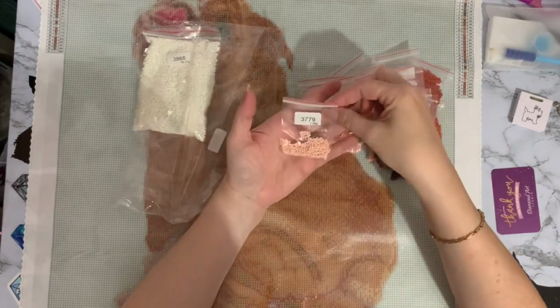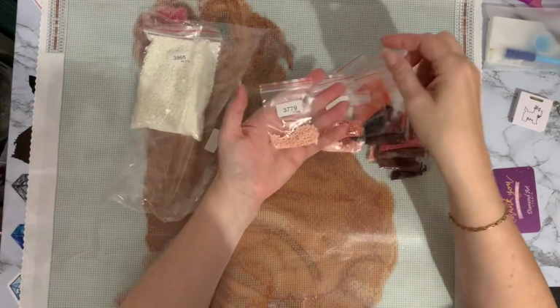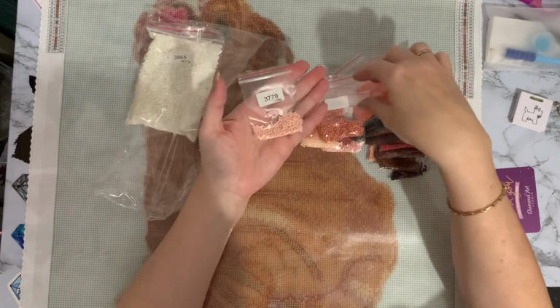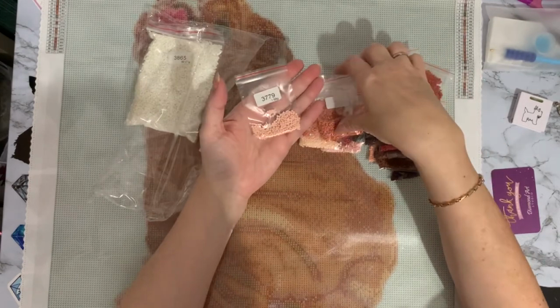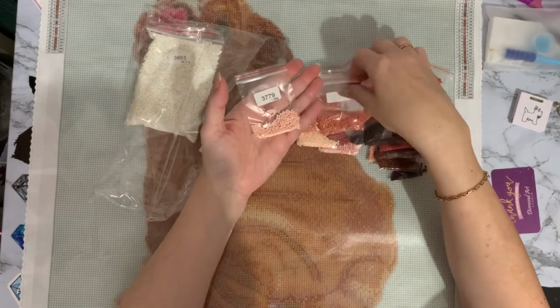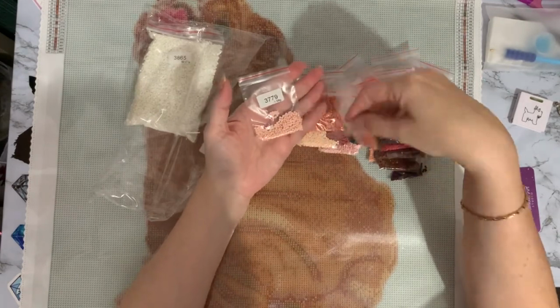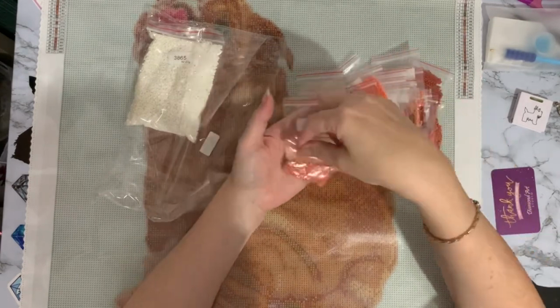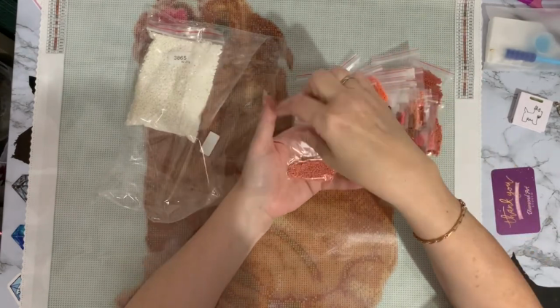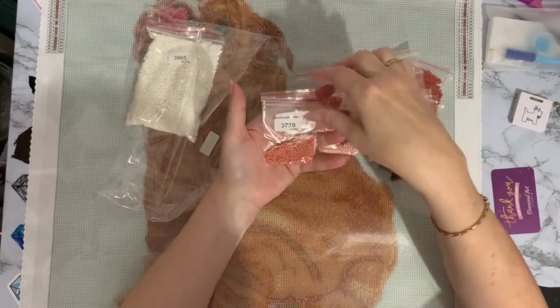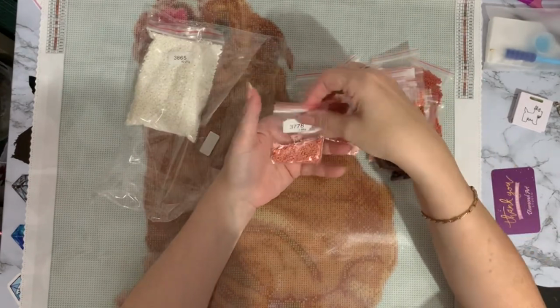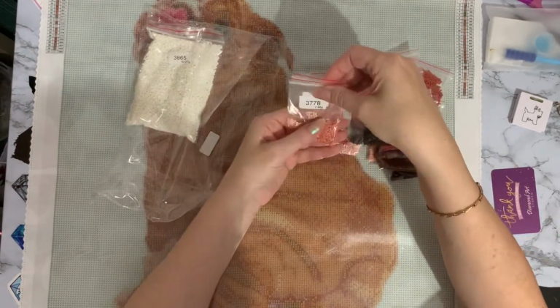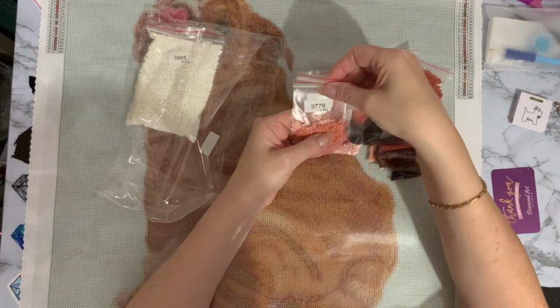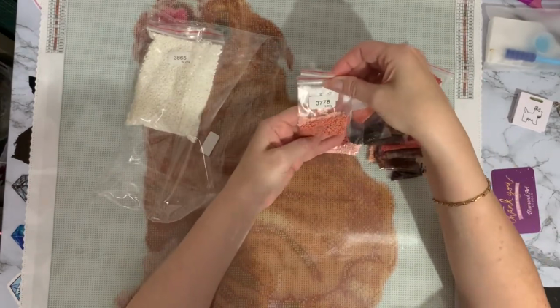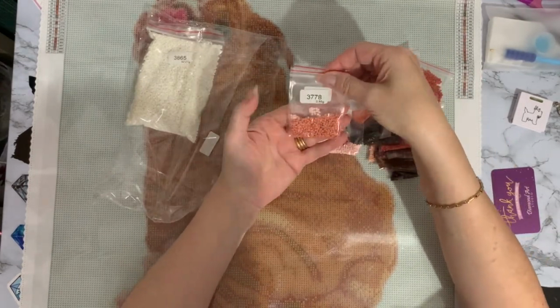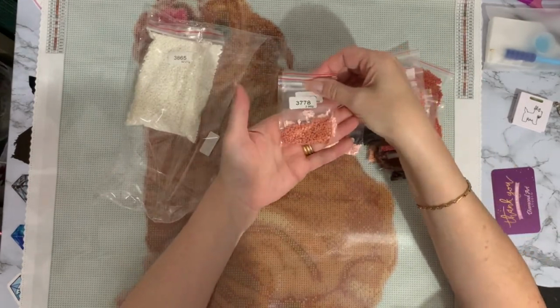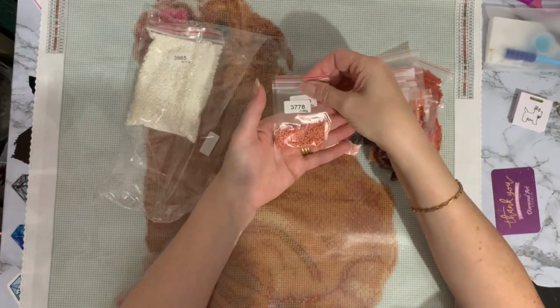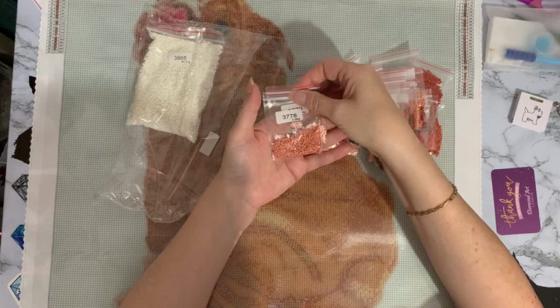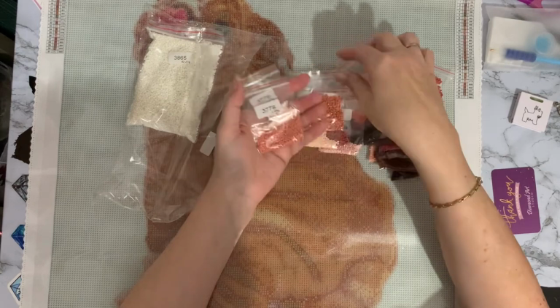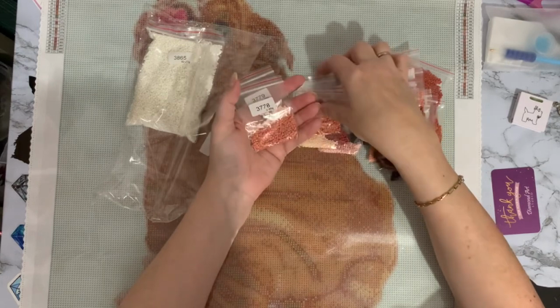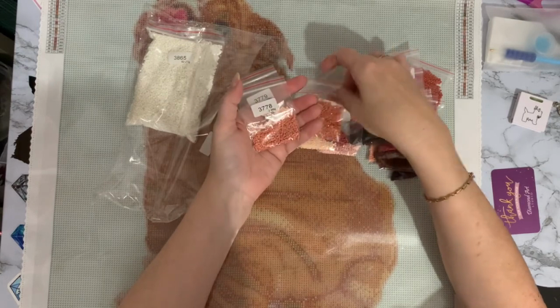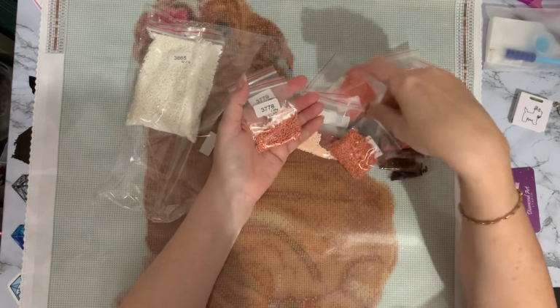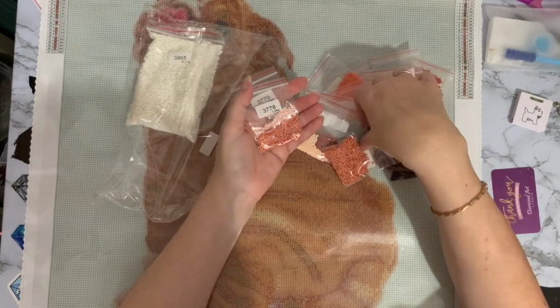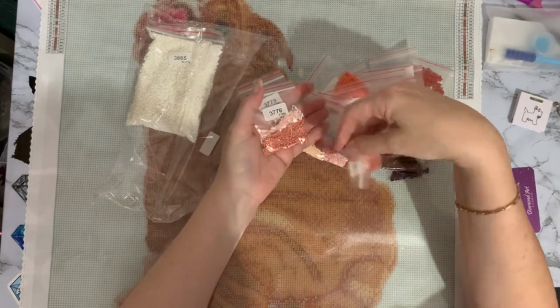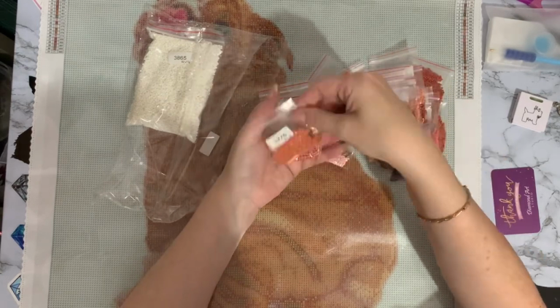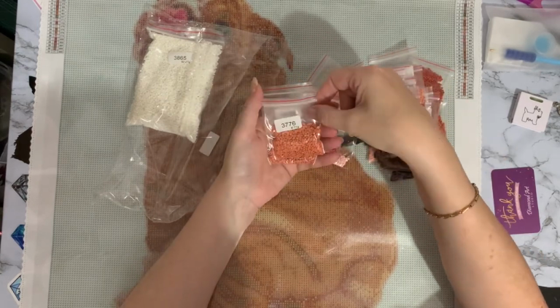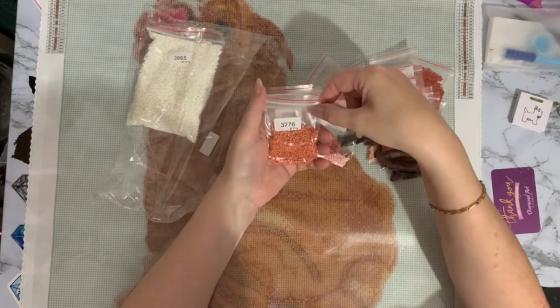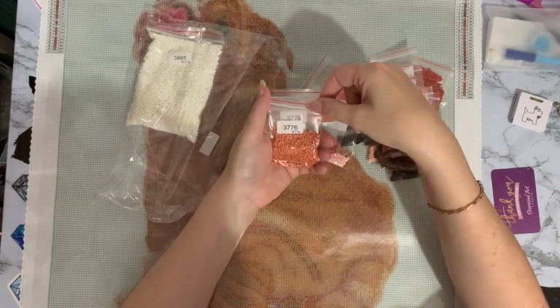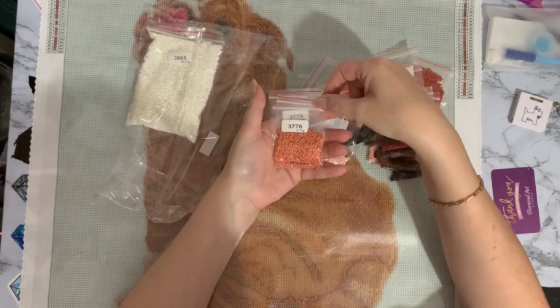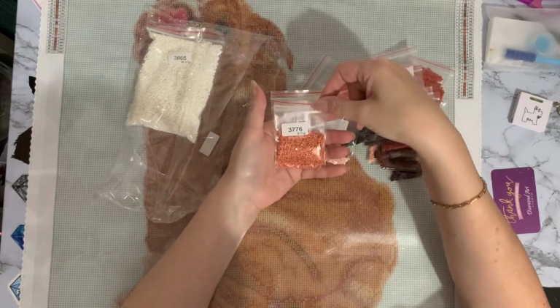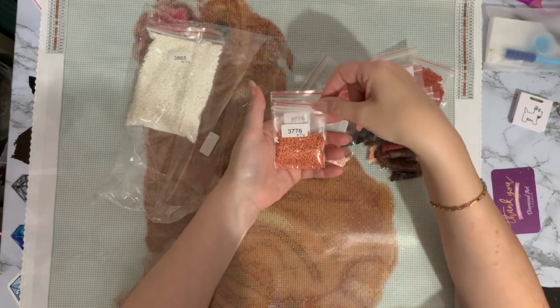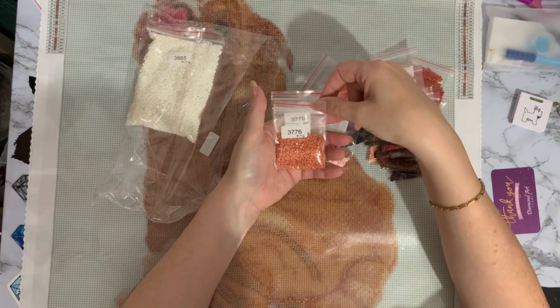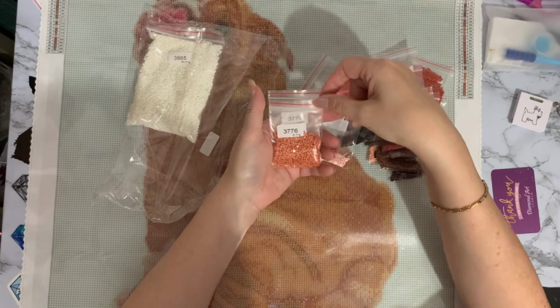So we've got a pinky colour and like a deep peachy bronzy colour, and then one that looks like a fake-tan orangey colour.